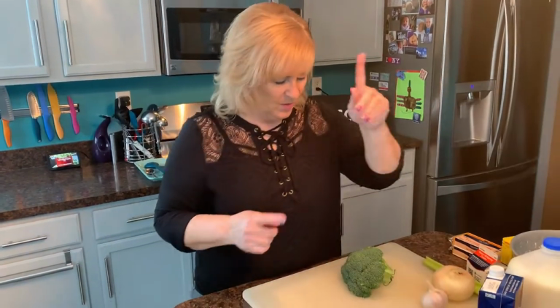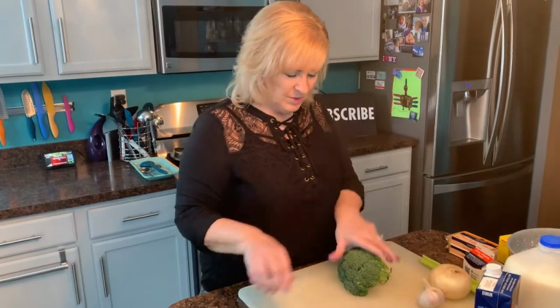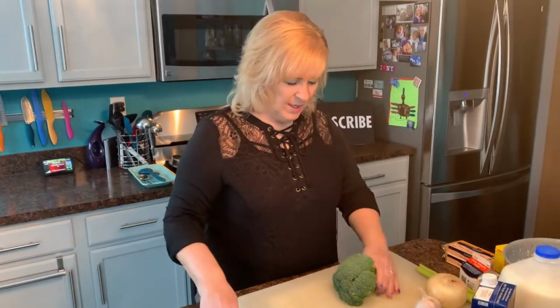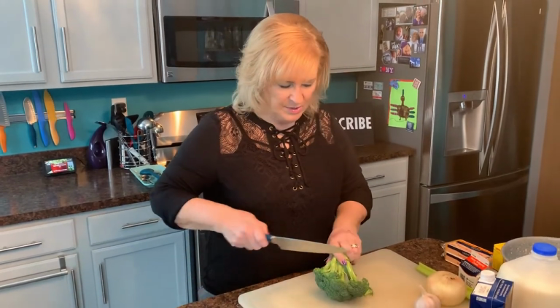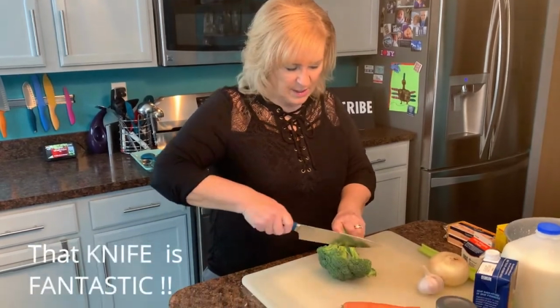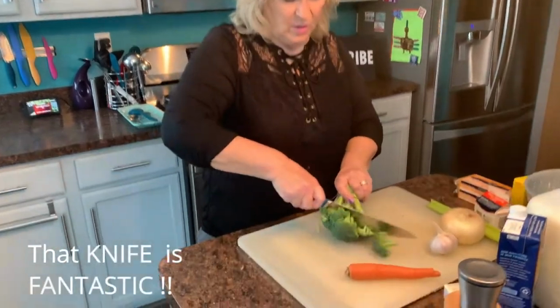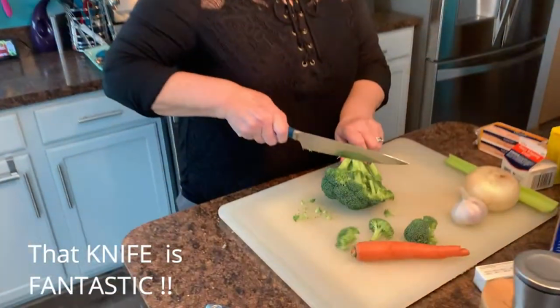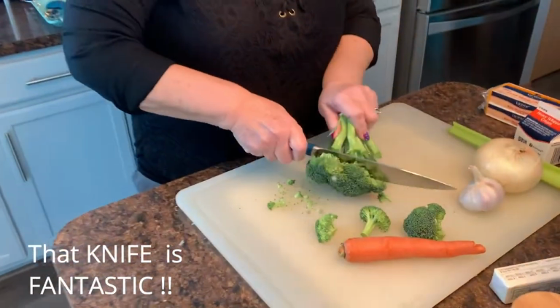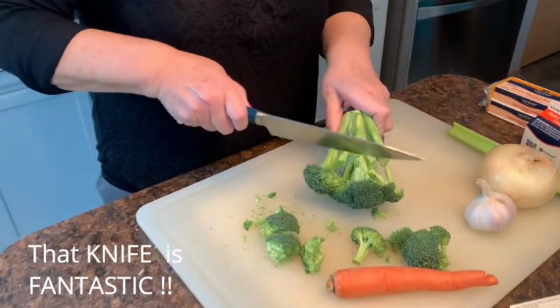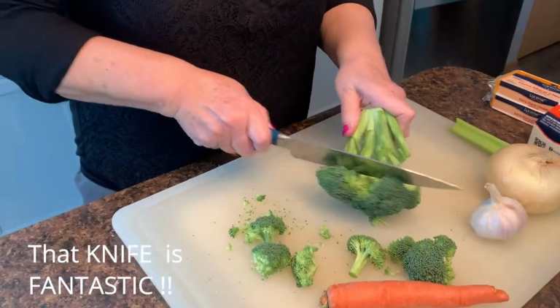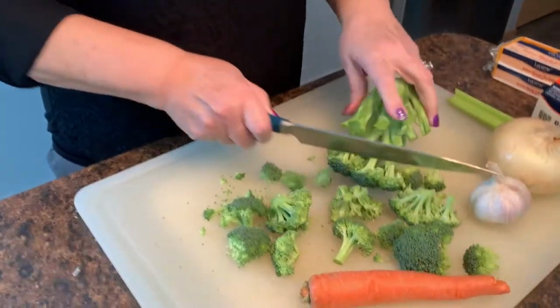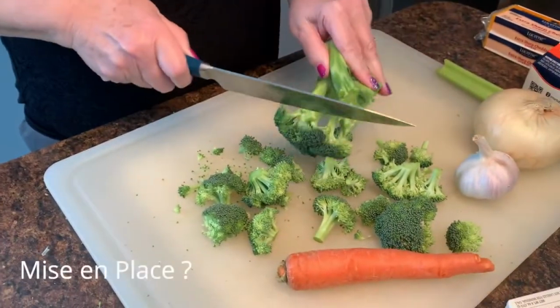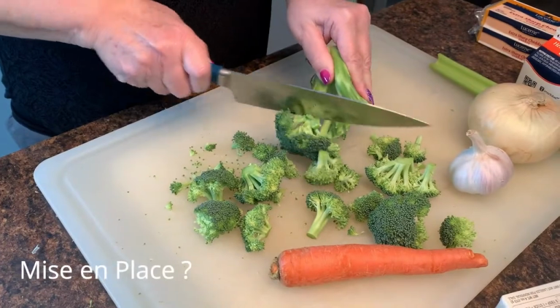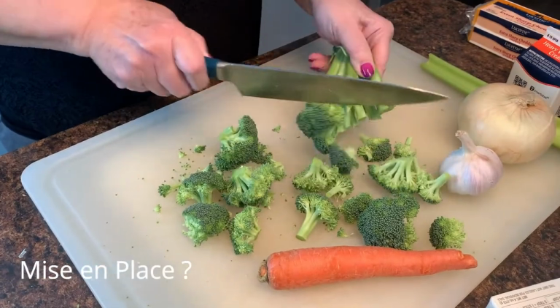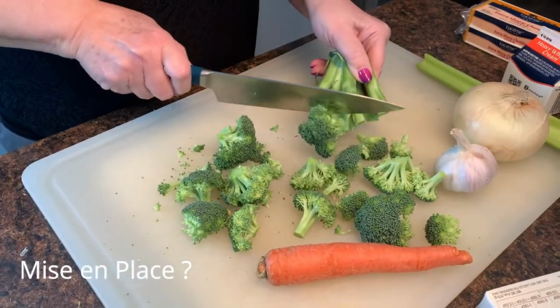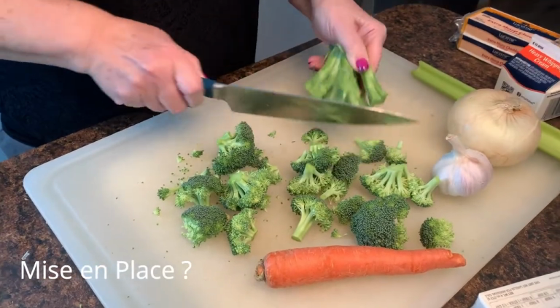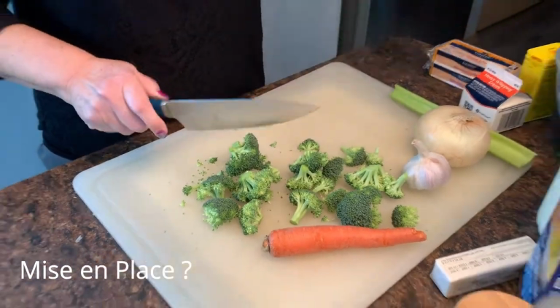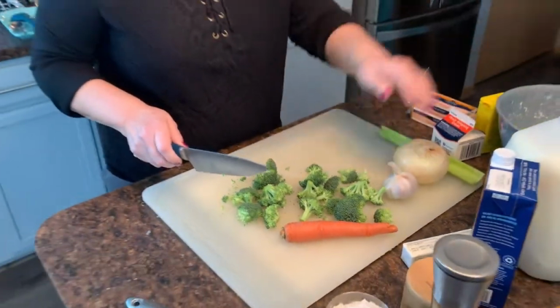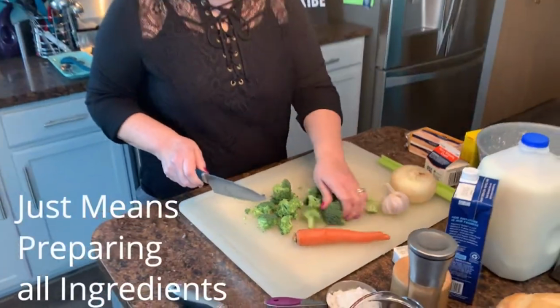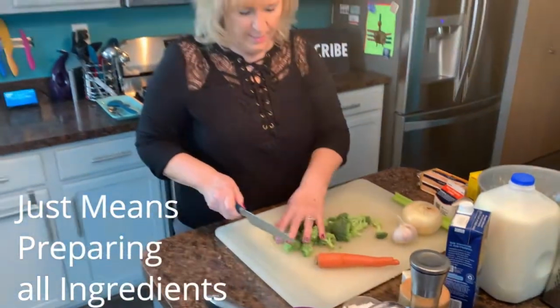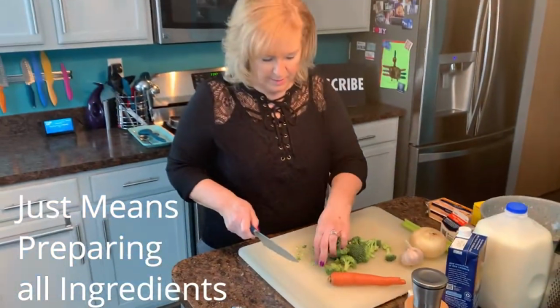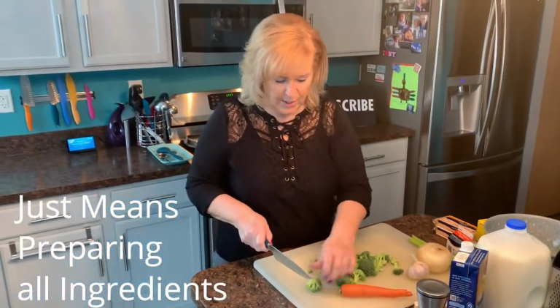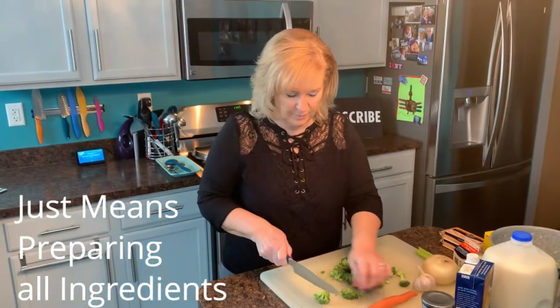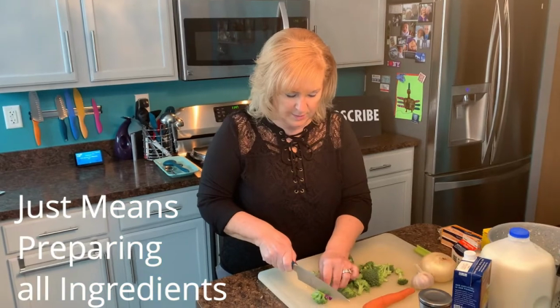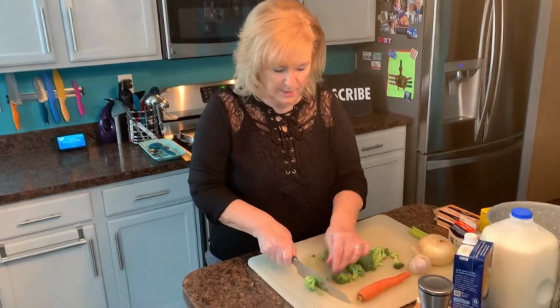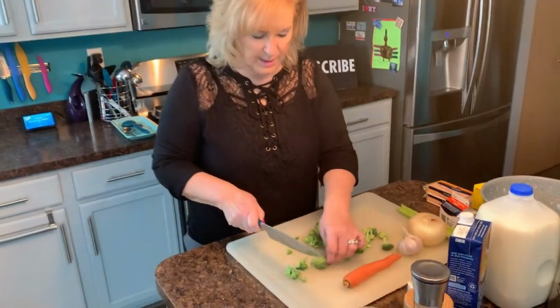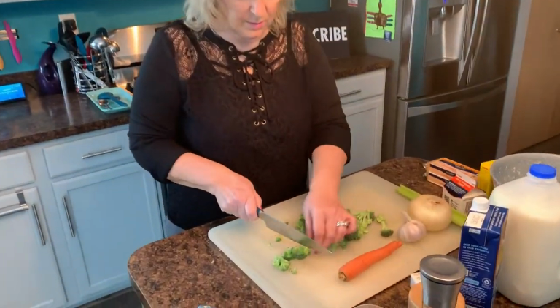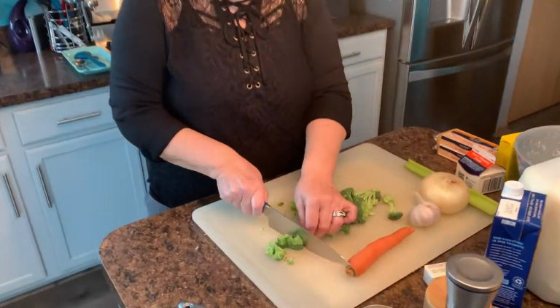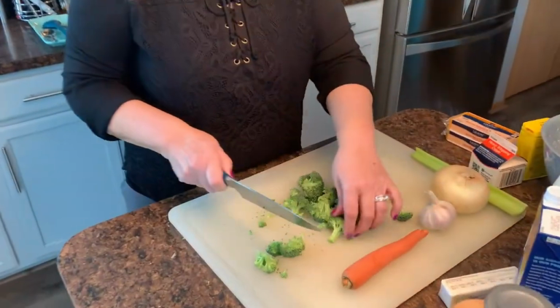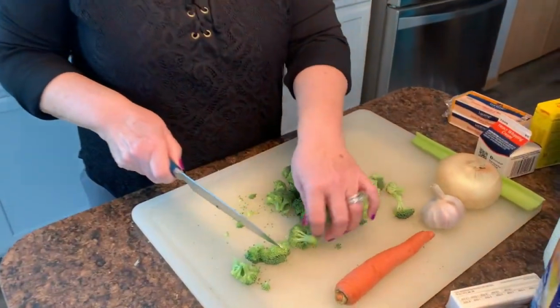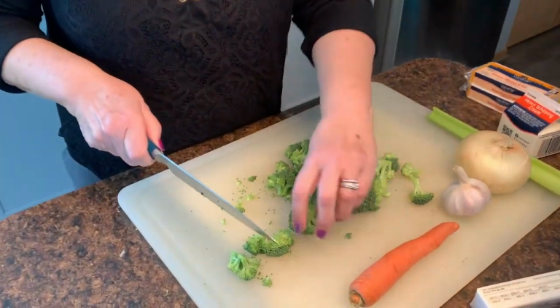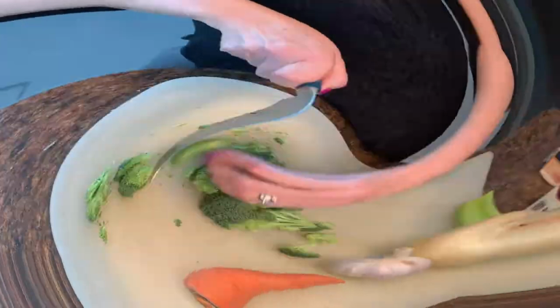What I'm going to do now is I'm just going to start getting all my mise en place ready. This way I'll have everything ready to go to throw into the pot. I'm going to cut the broccoli florets into nice little pieces to get started here.